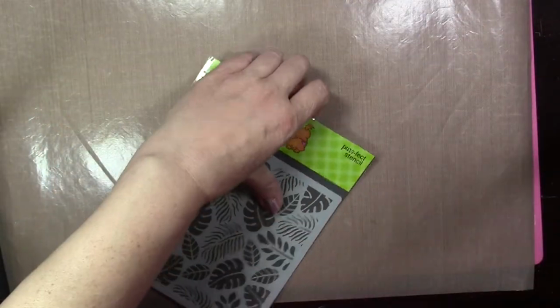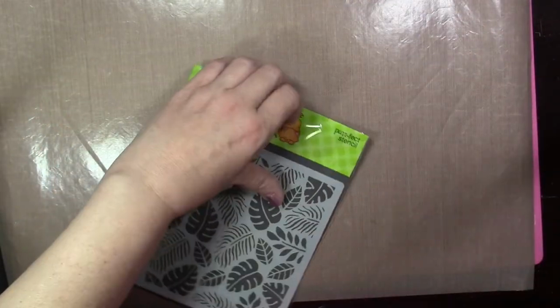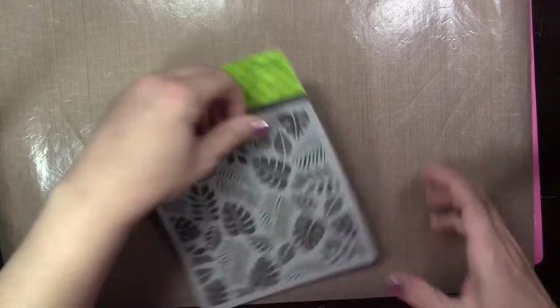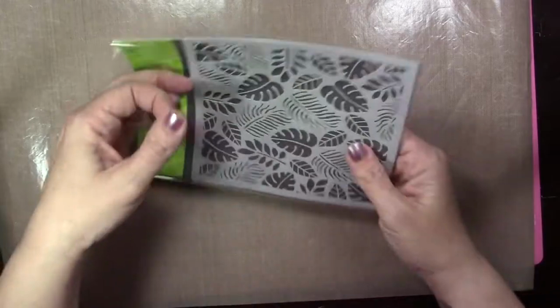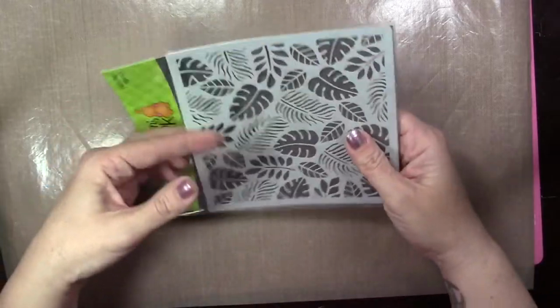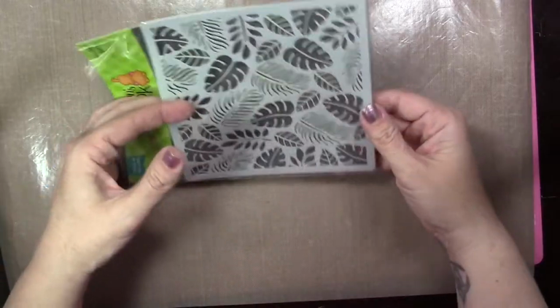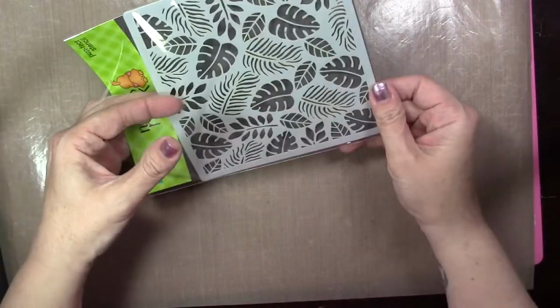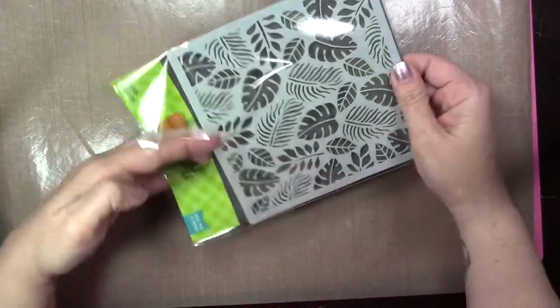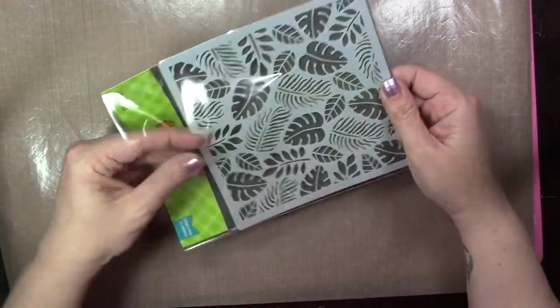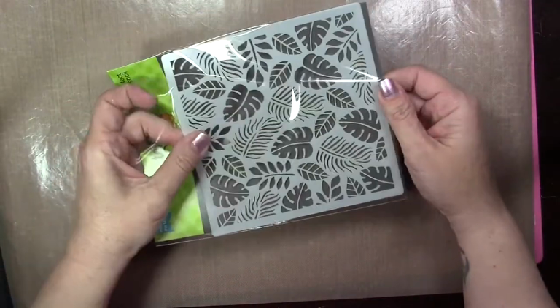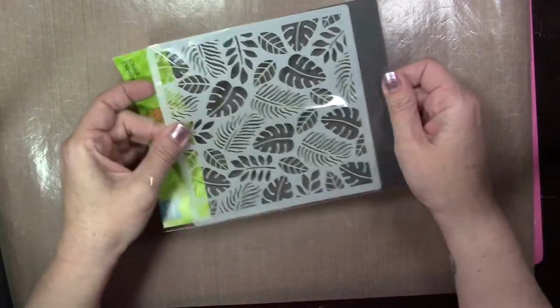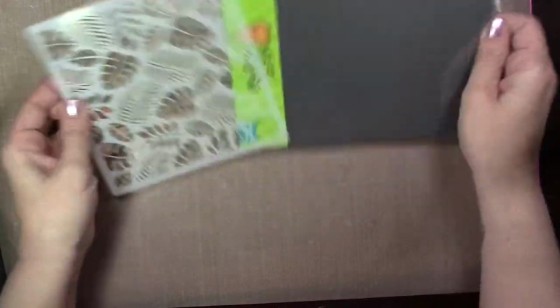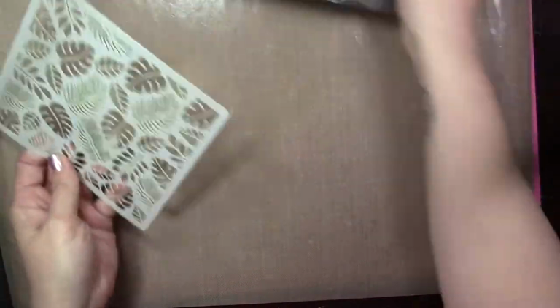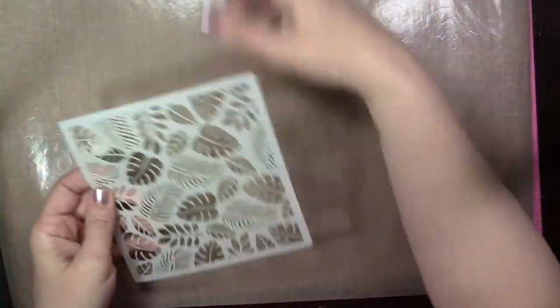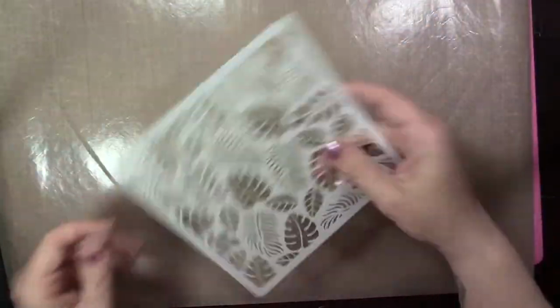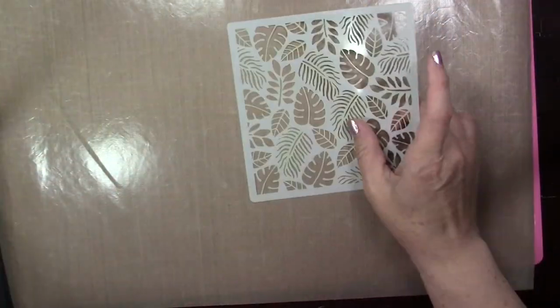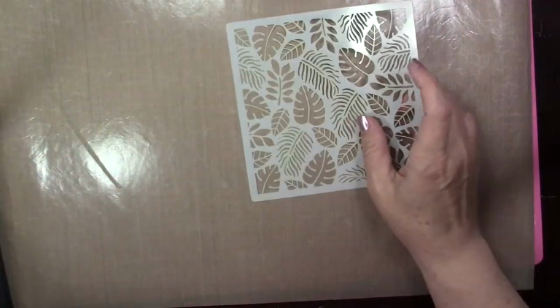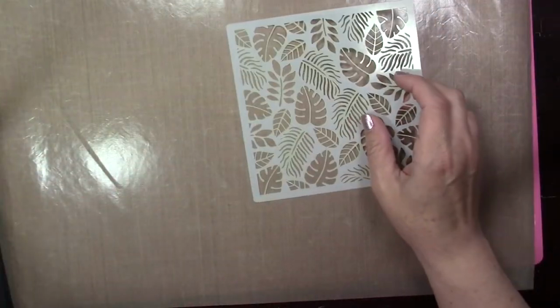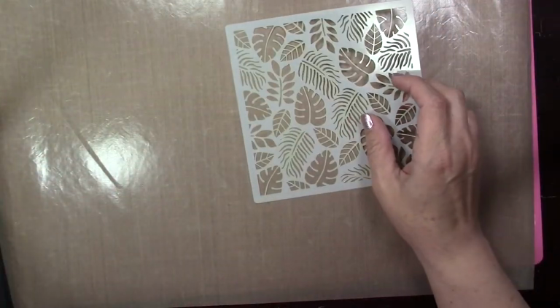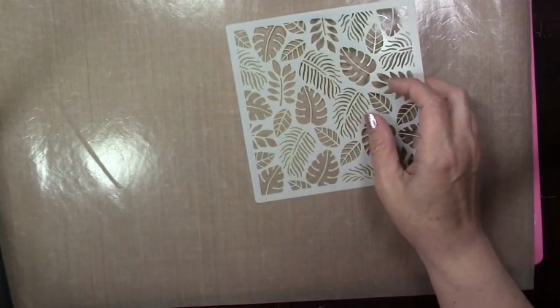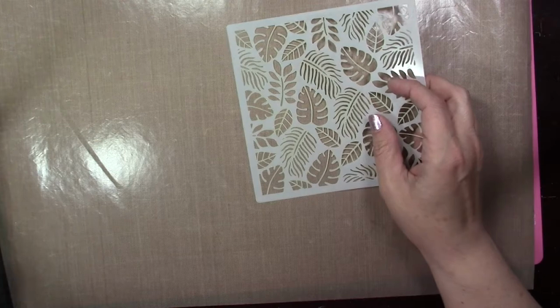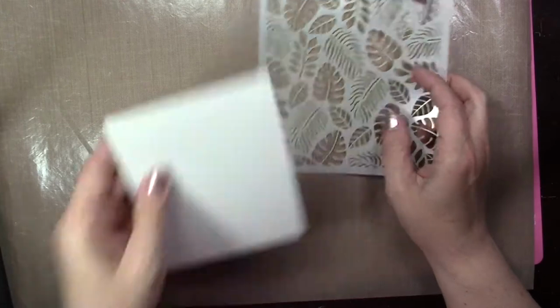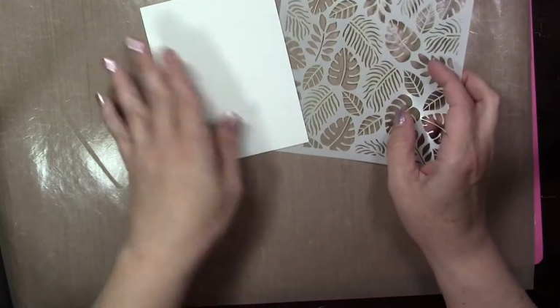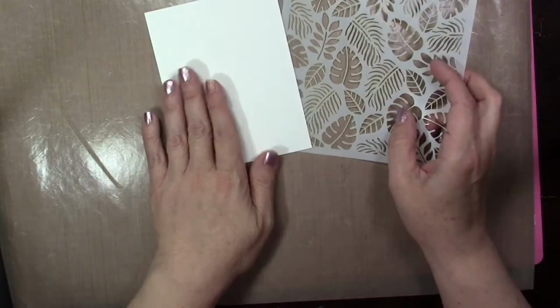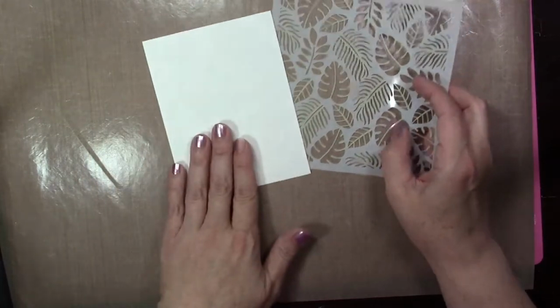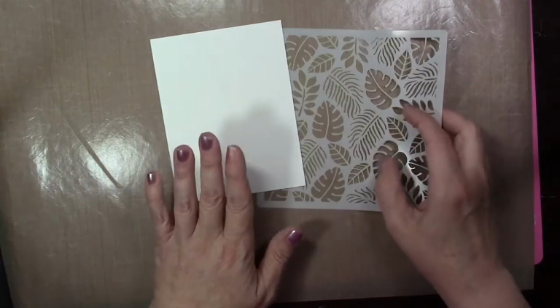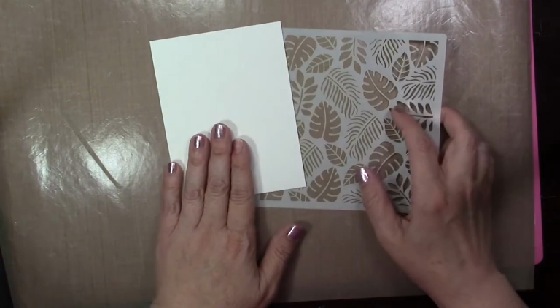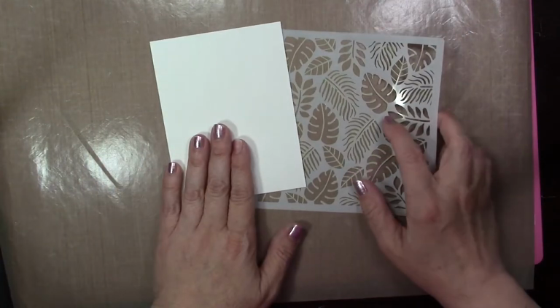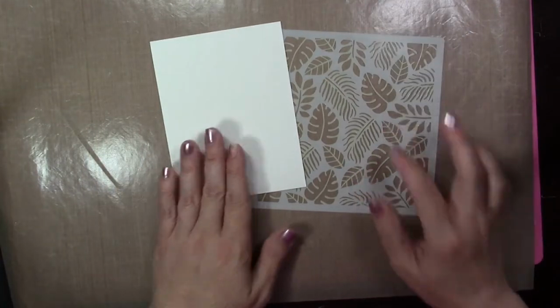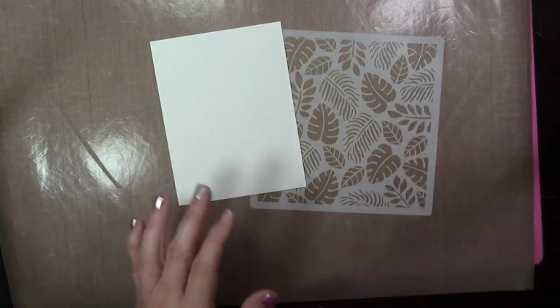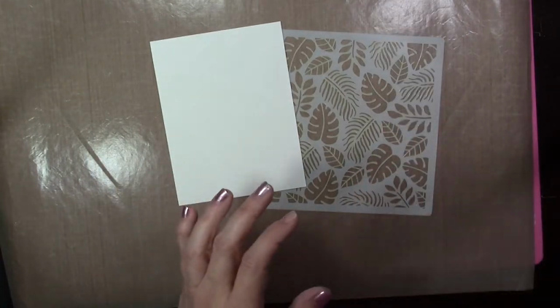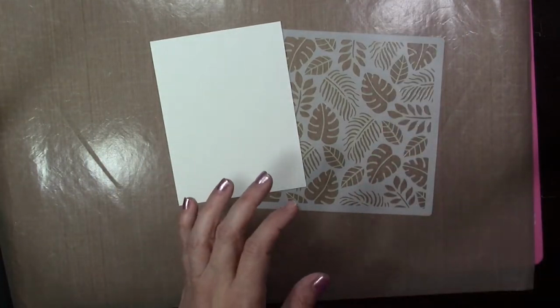I like to cut the top off of my packaging of my stamps and my stencils so I can slide them in and out easier, and I don't like to mess with that plastic or the tape on the bottom of the plastic bag, so I just like to do it this way.